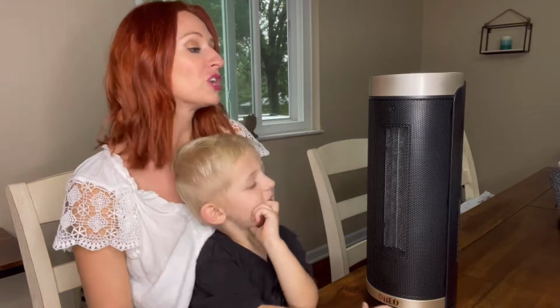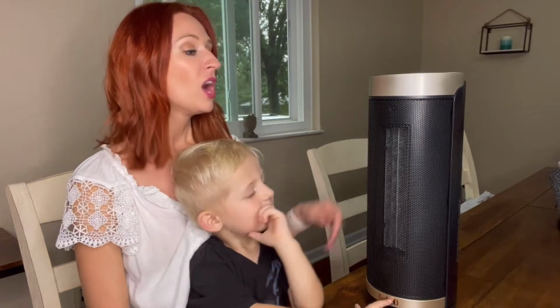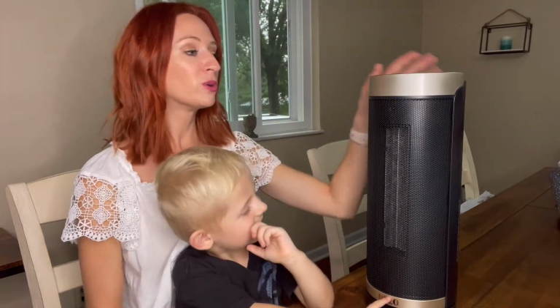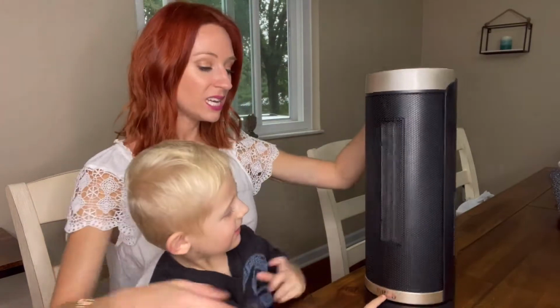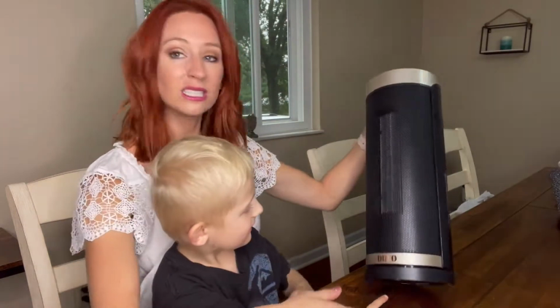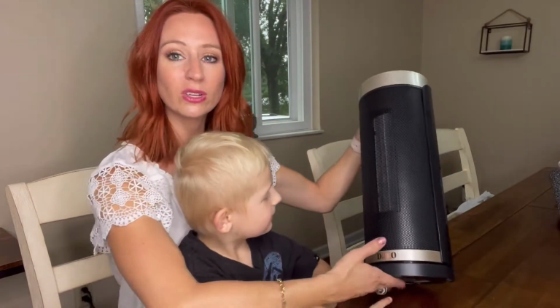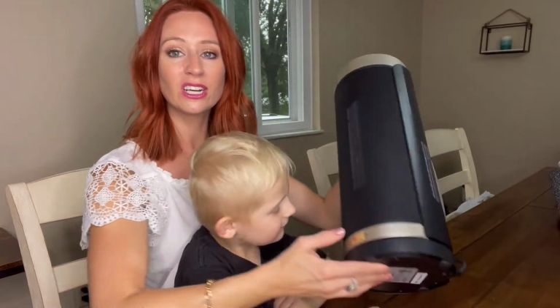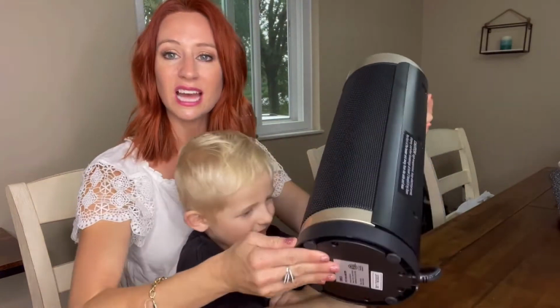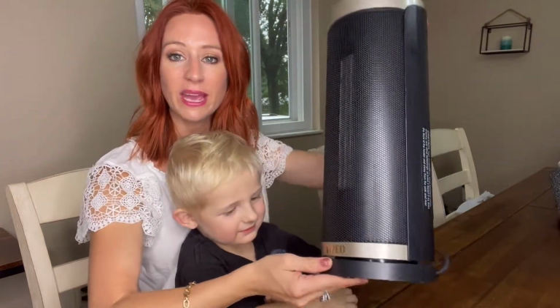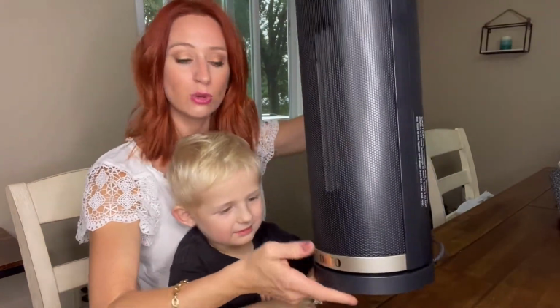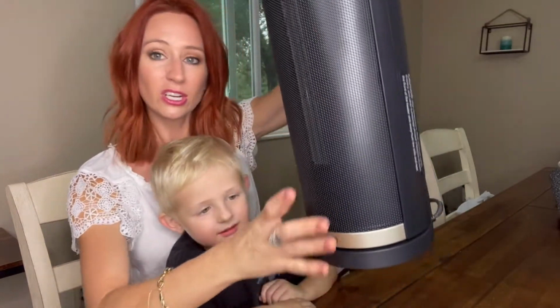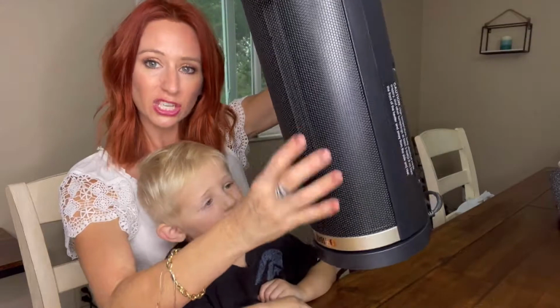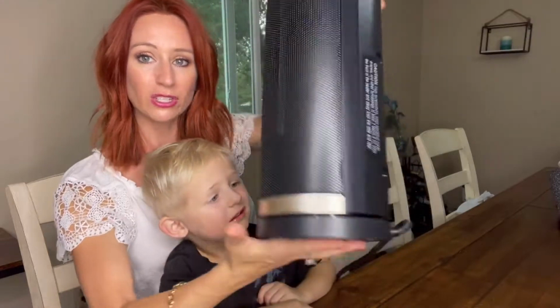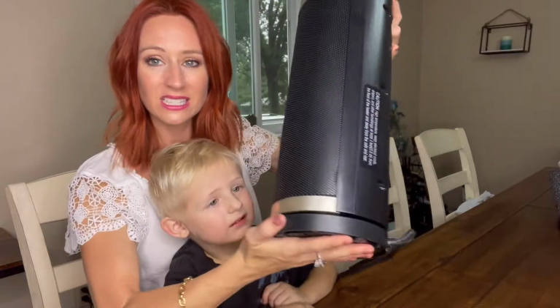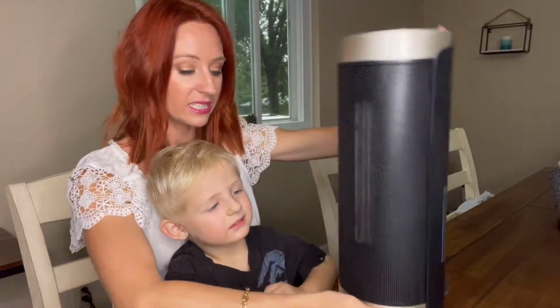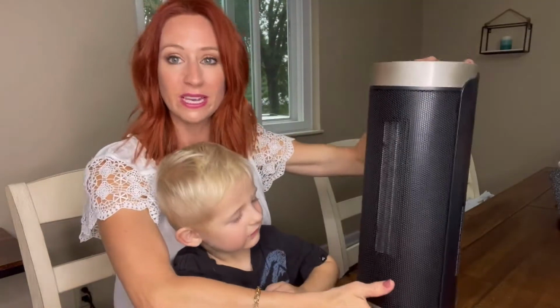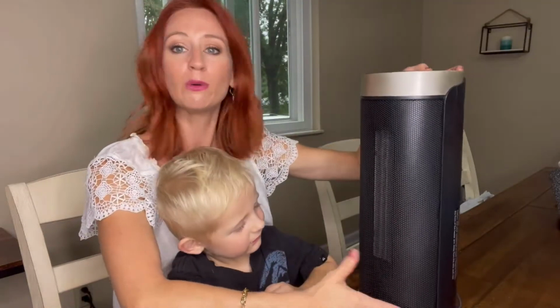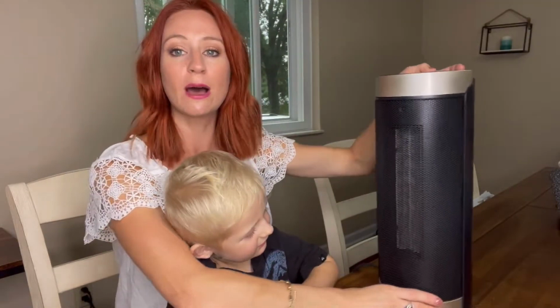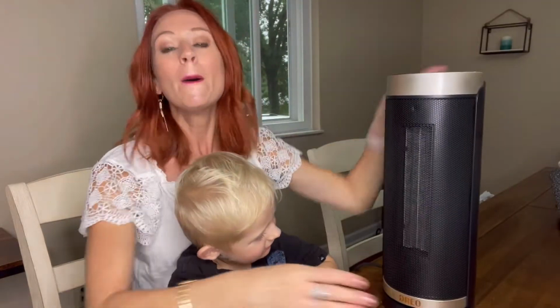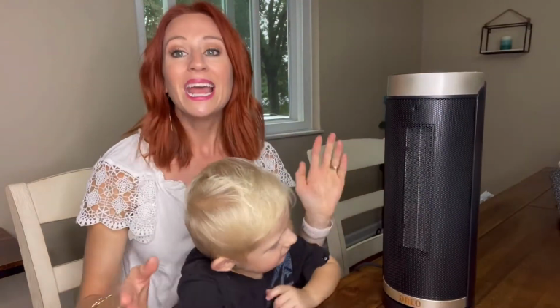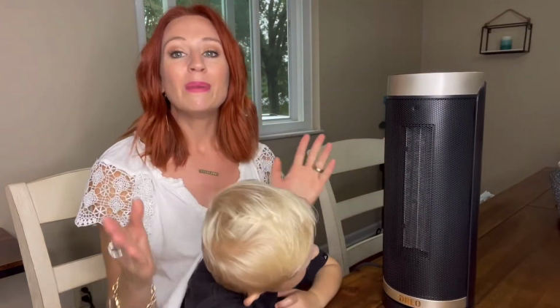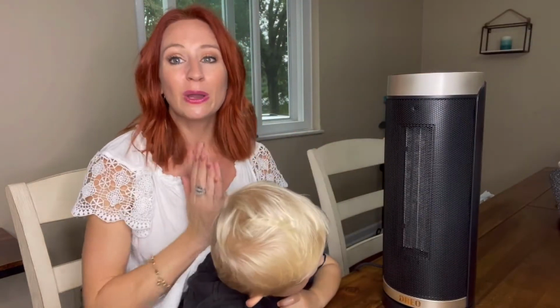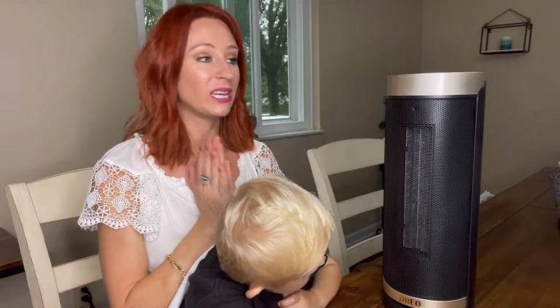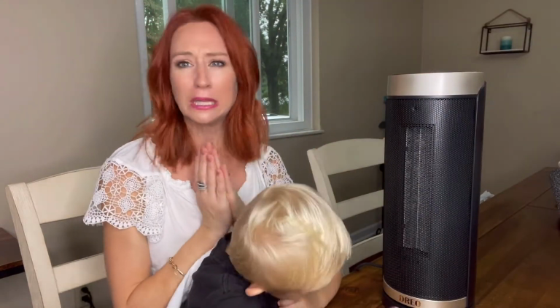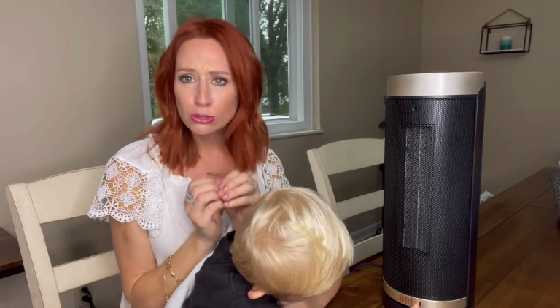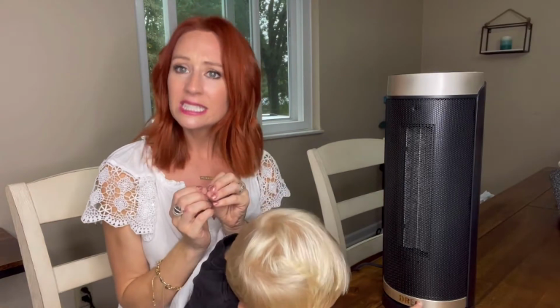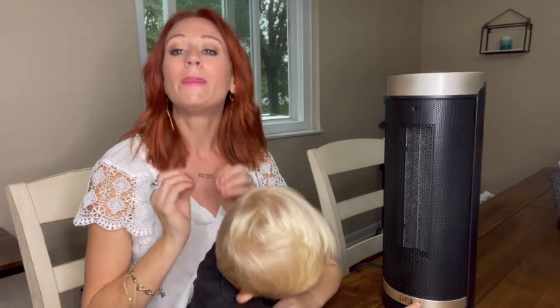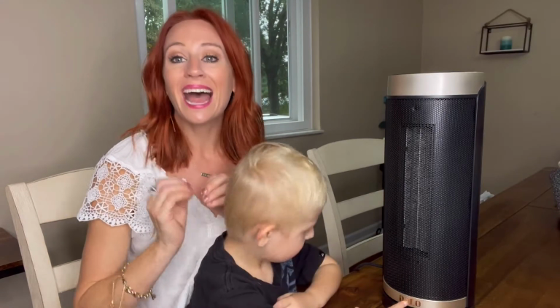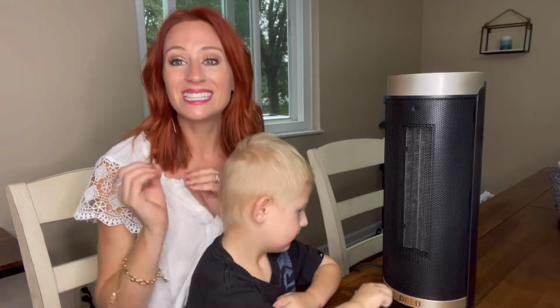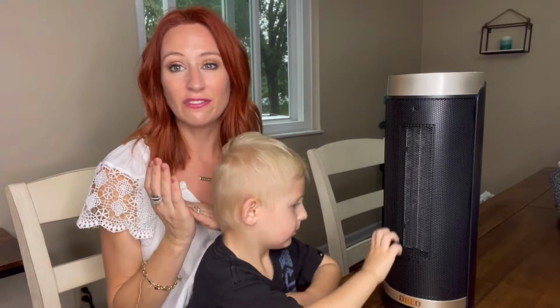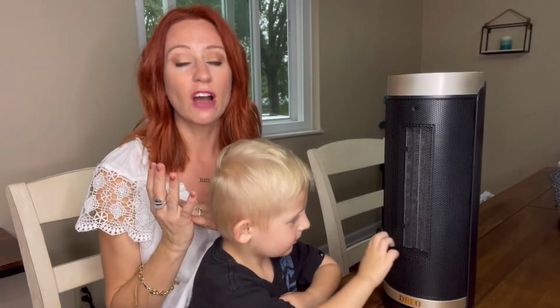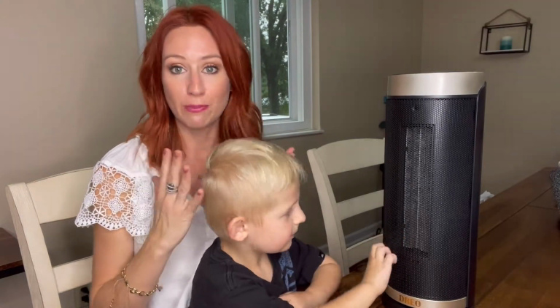So you can see this is what it looks like here. It does have a base, and the heater is actually up here, so it has this nice safe base. It is going to heat up within two seconds, but it has a safety feature of the tip-over.